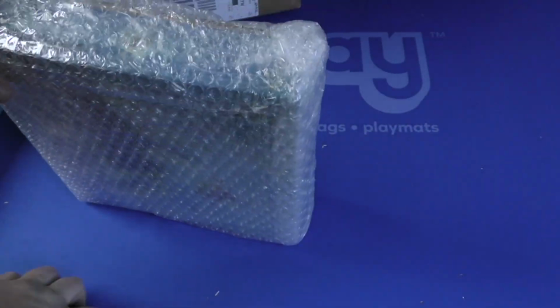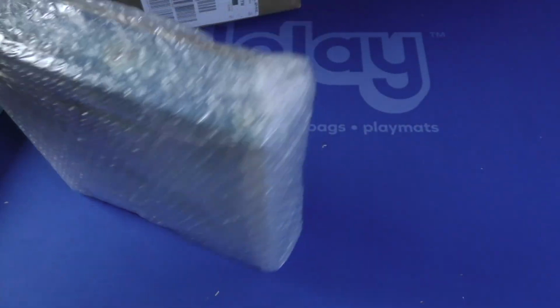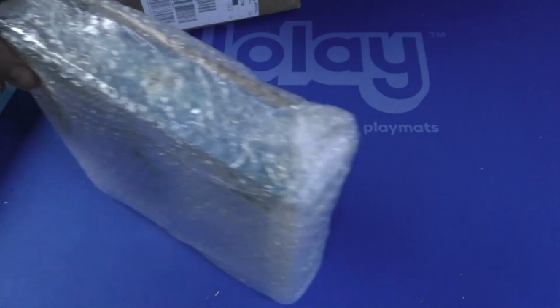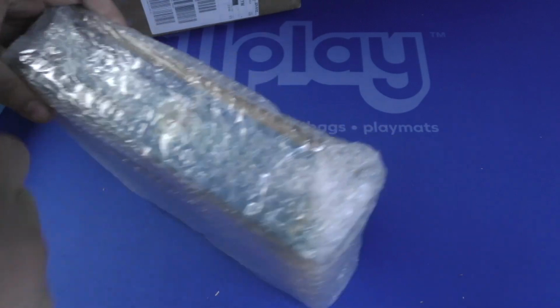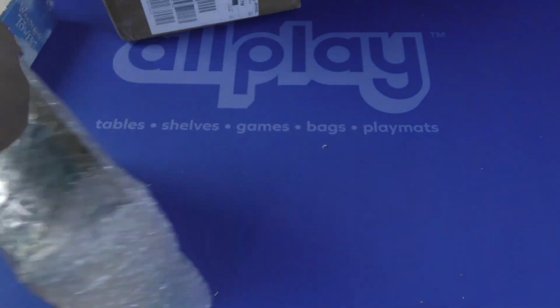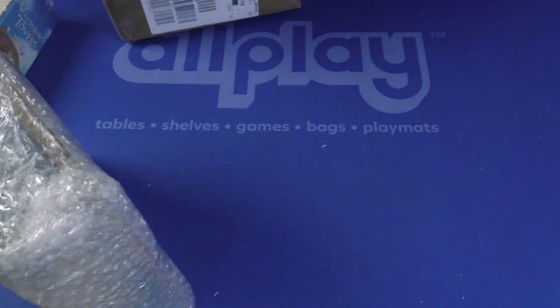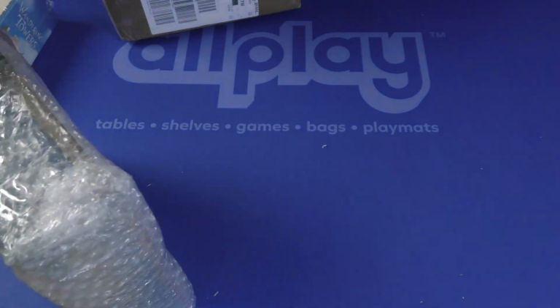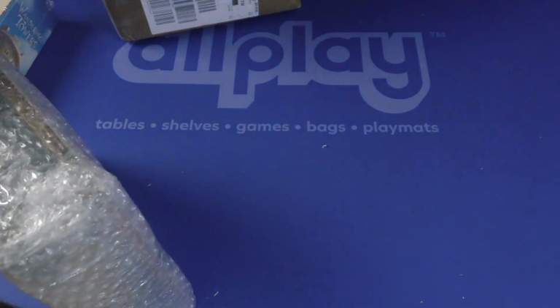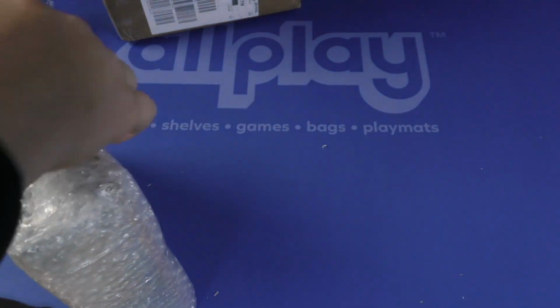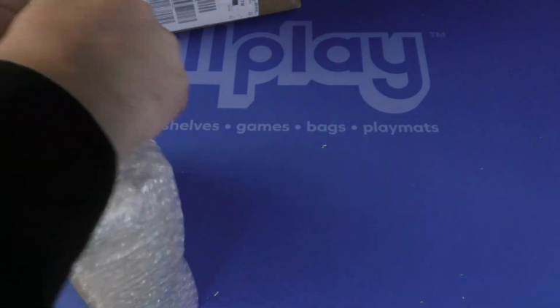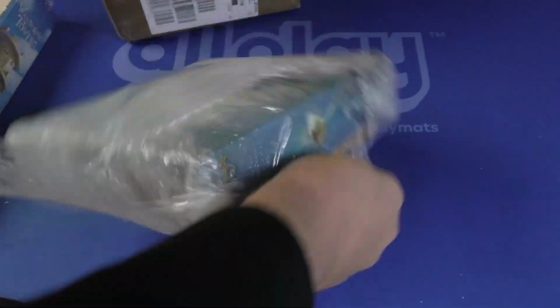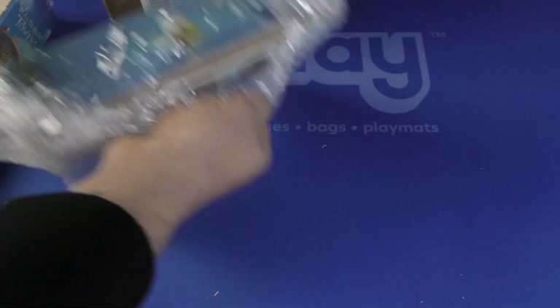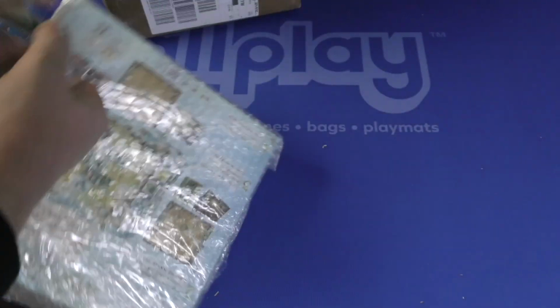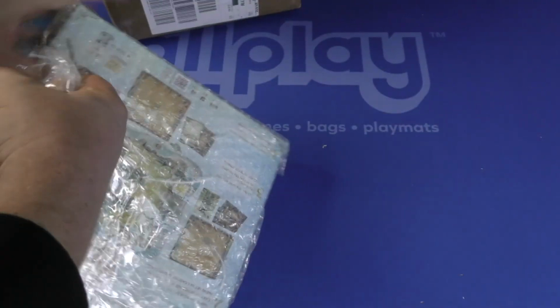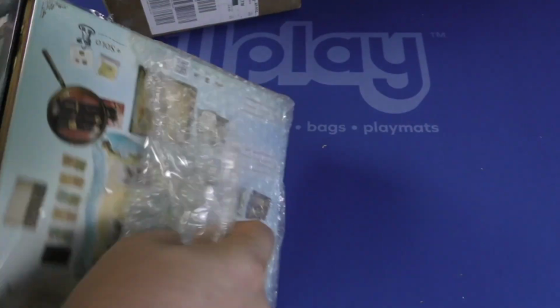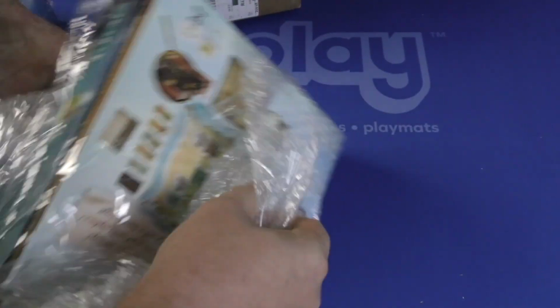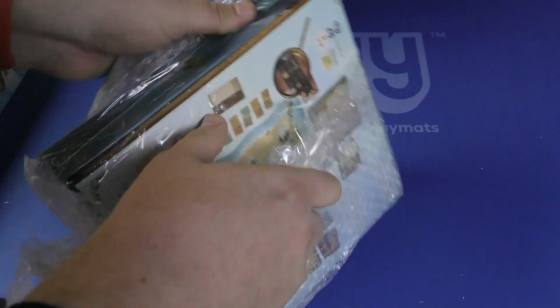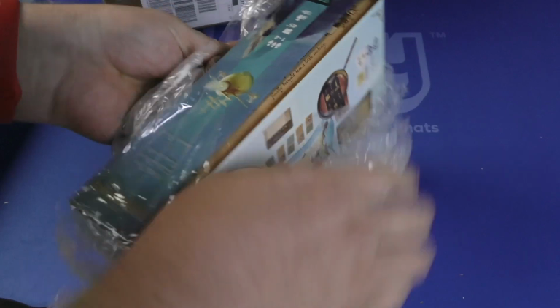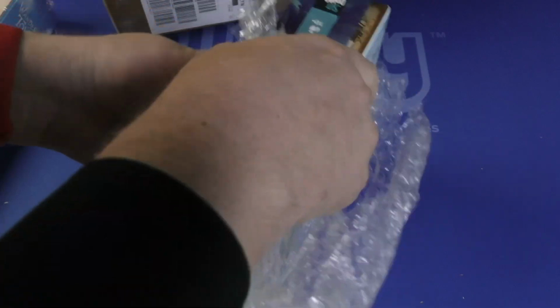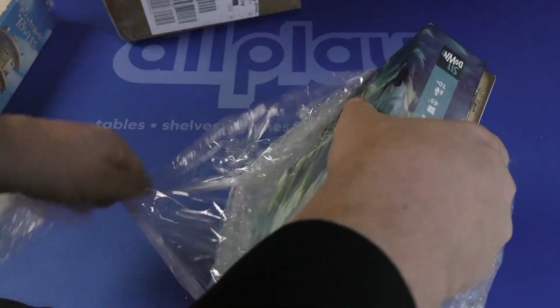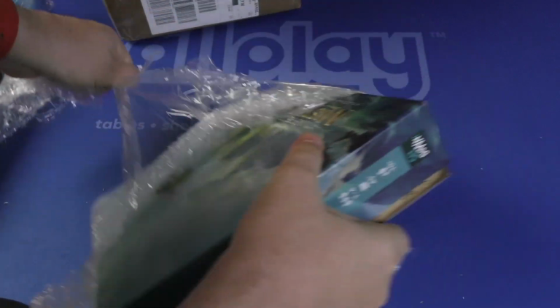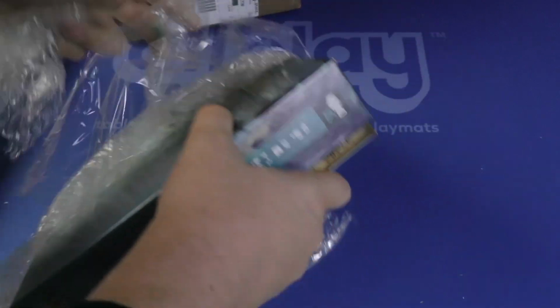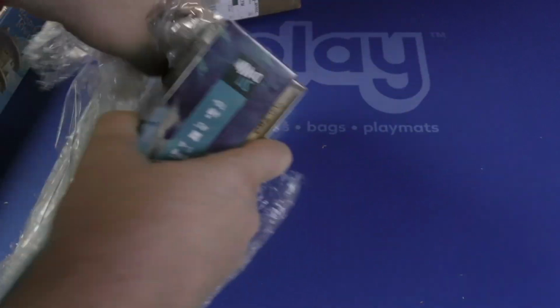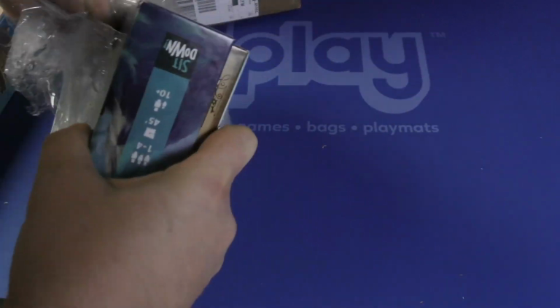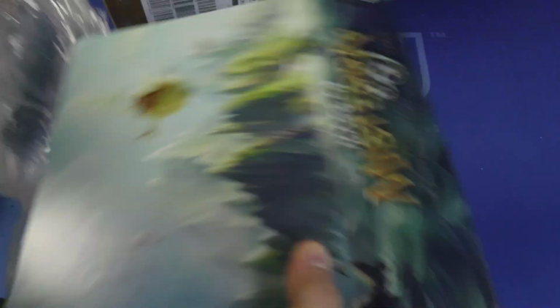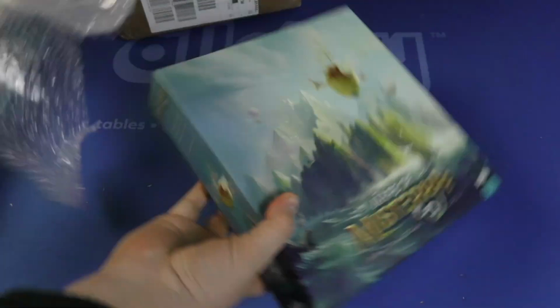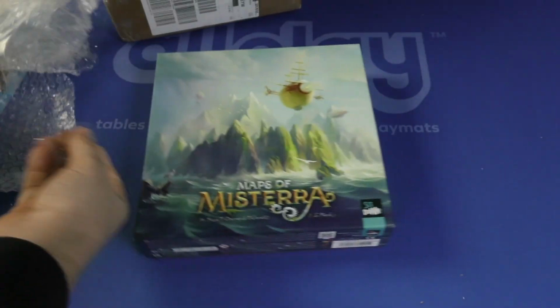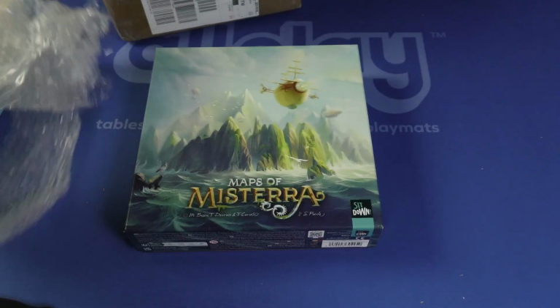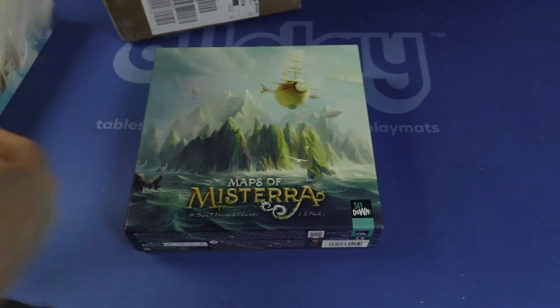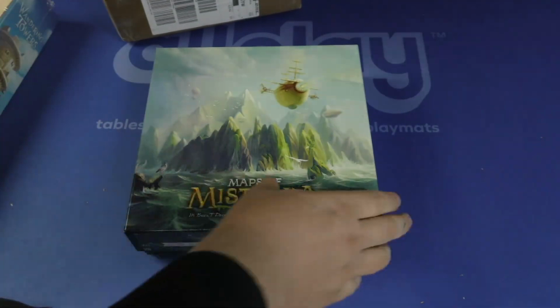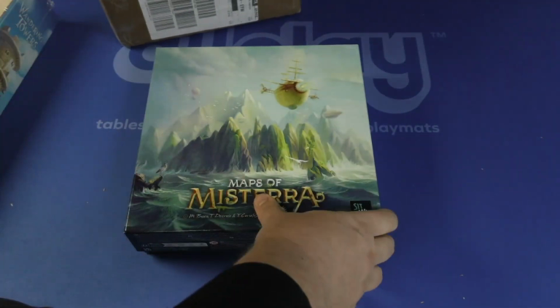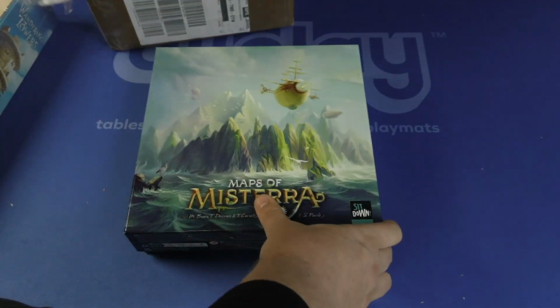It's hard to see with all the shrink wrap, but at least they kept it safe from wear and tear. Oh, it's a Sit Down game — Maps of Mystera.